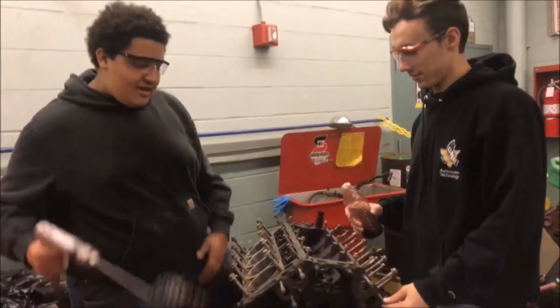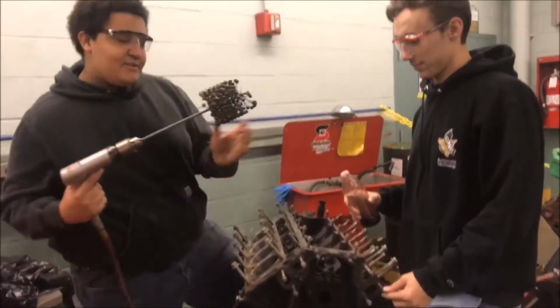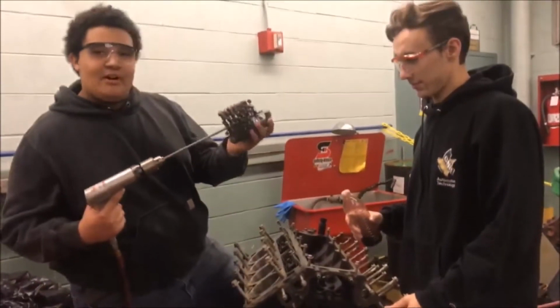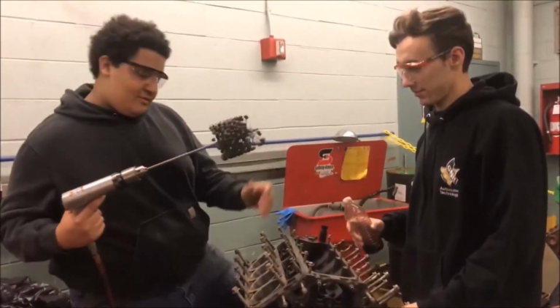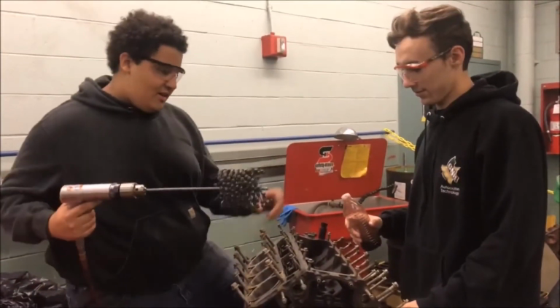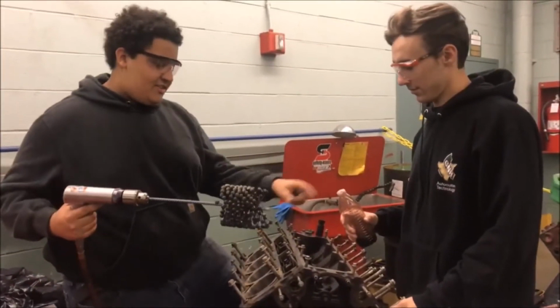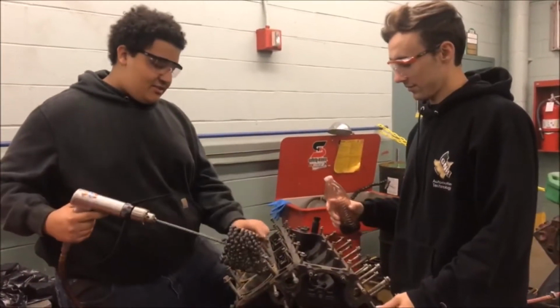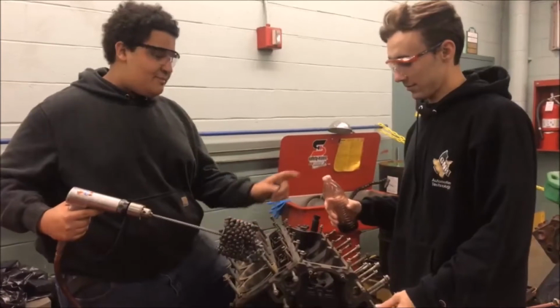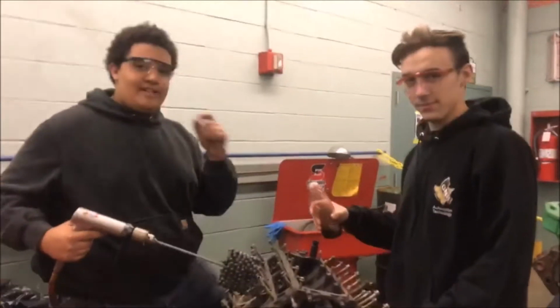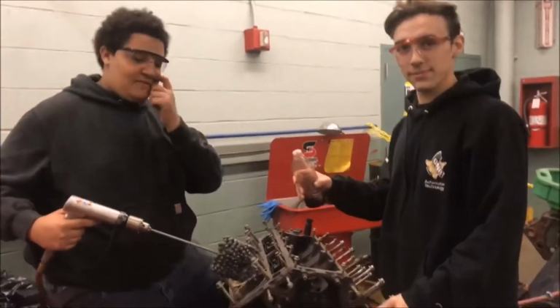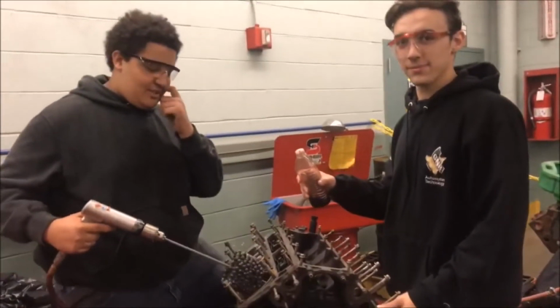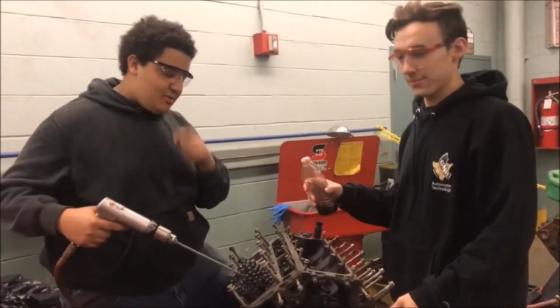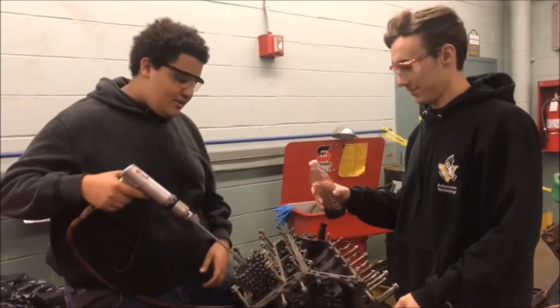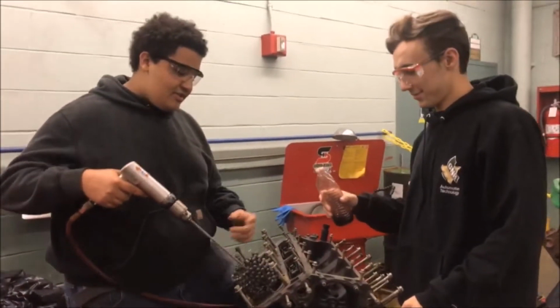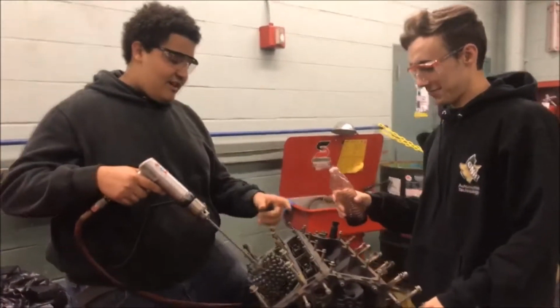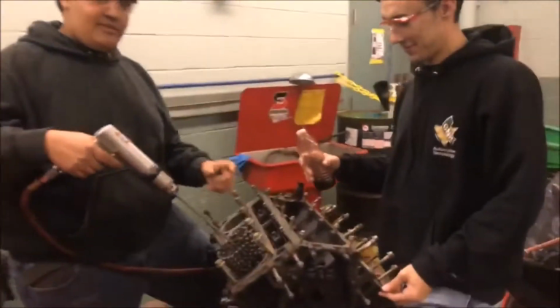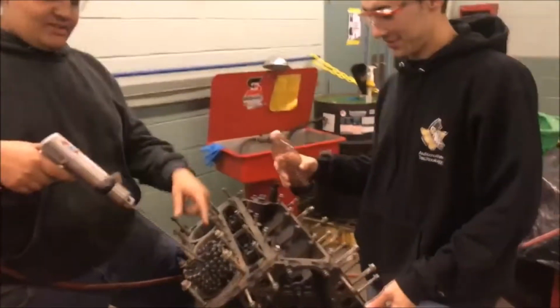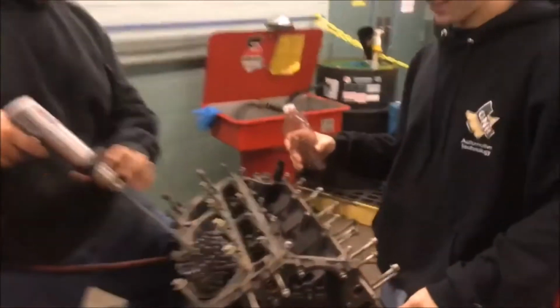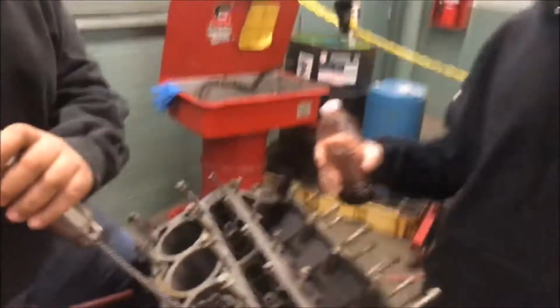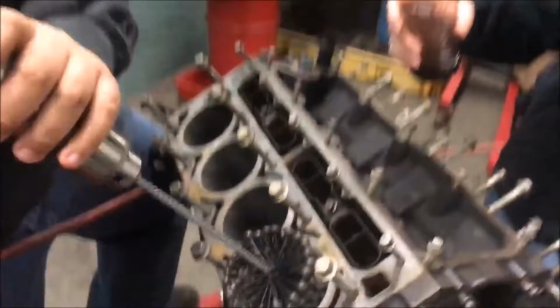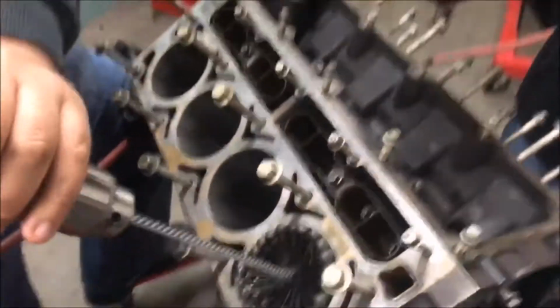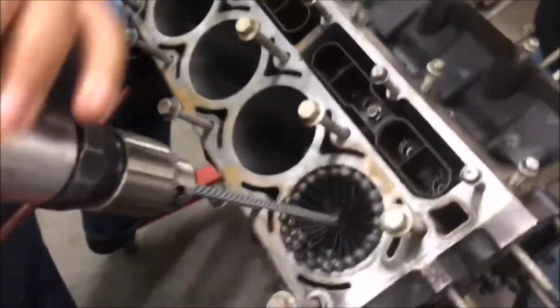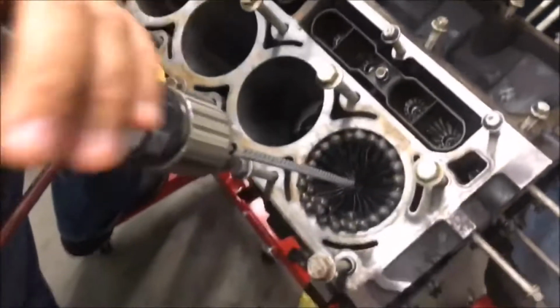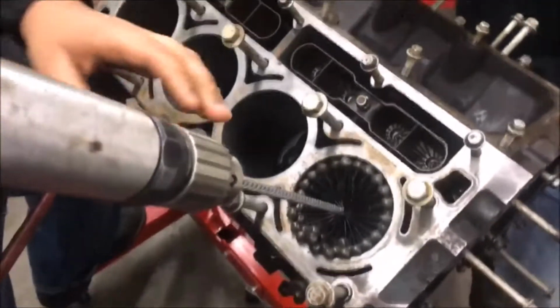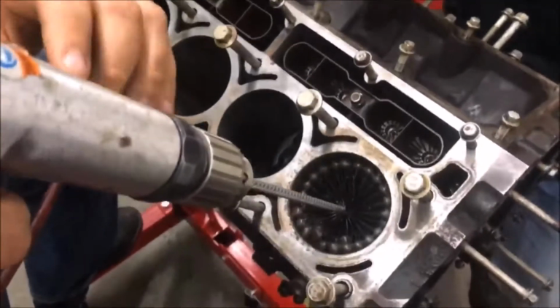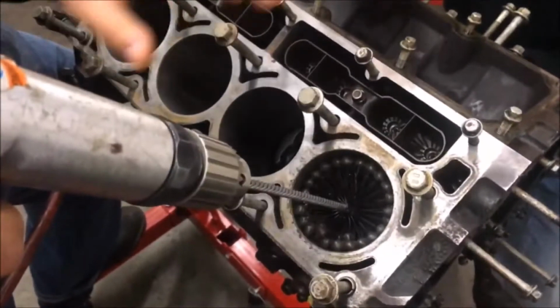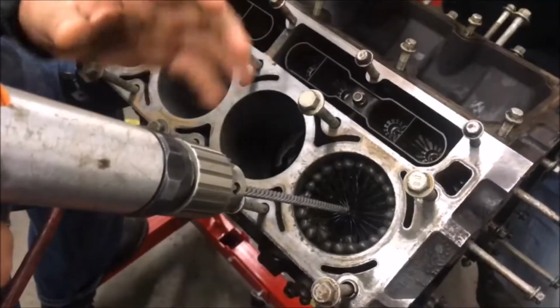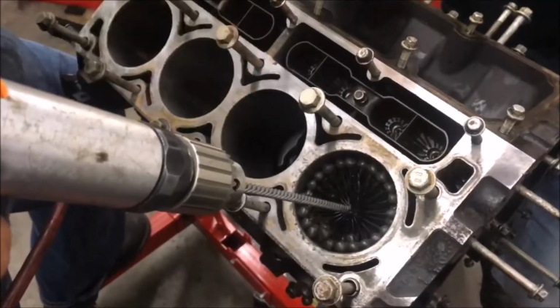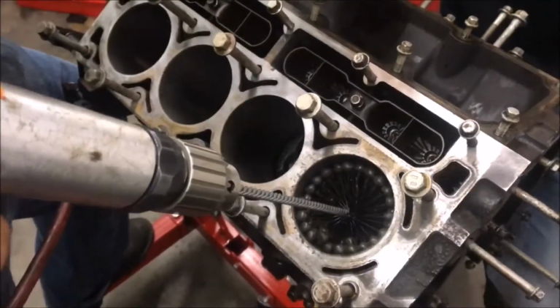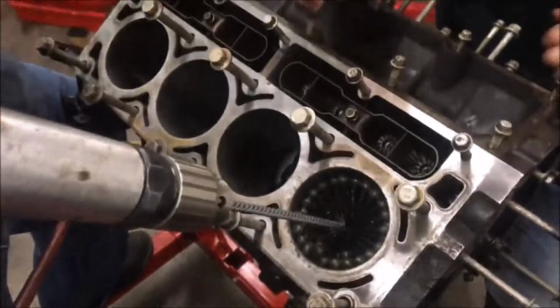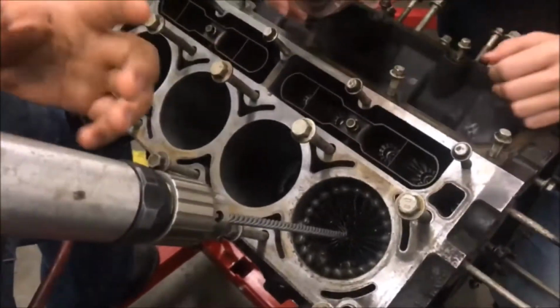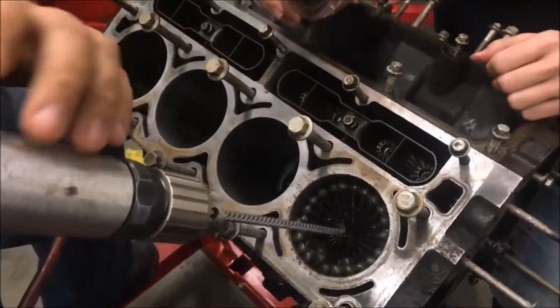Alright guys, so we got the ball hone. We got the cylinder lubed up with some ATF and a water bottle. Now we're going to put the hone inside — you're going to go at a medium pace, going up and down at about the same pace.